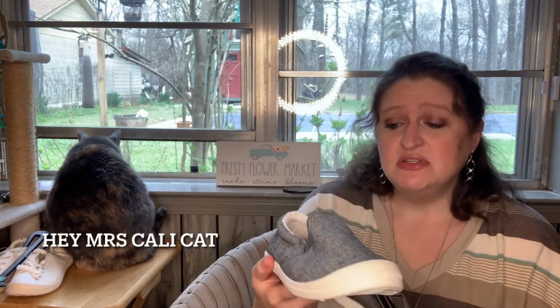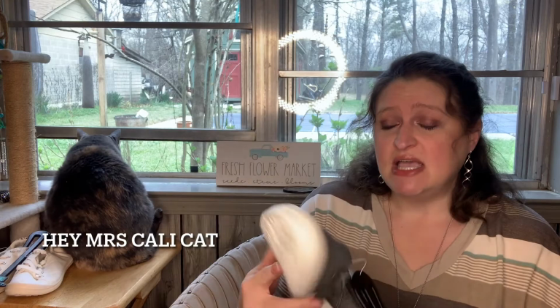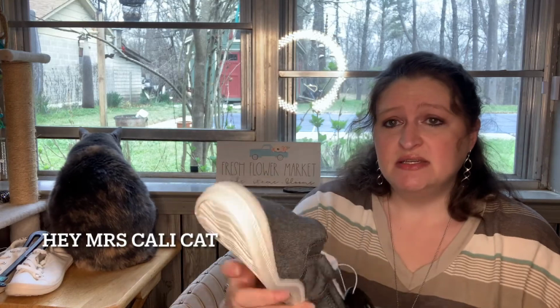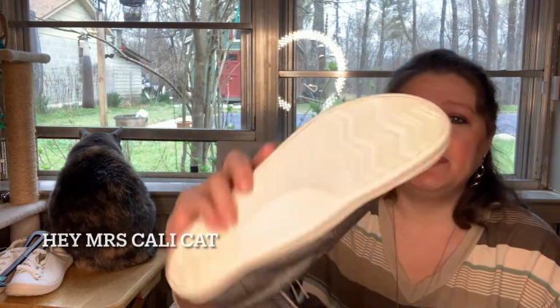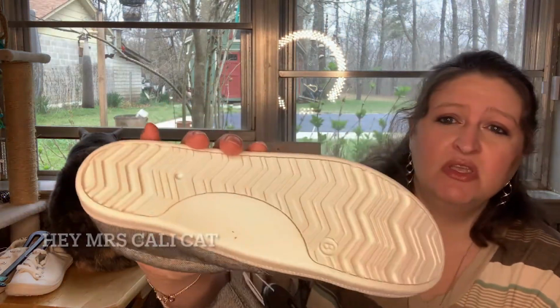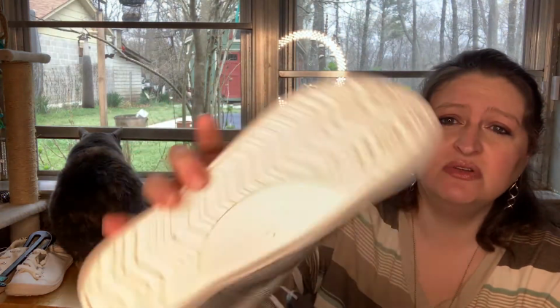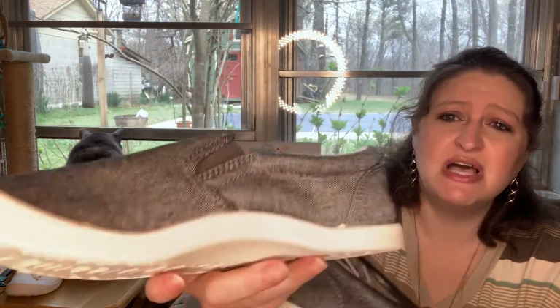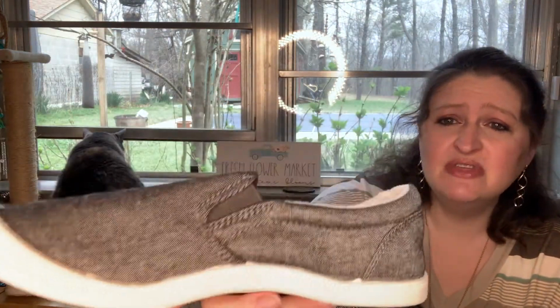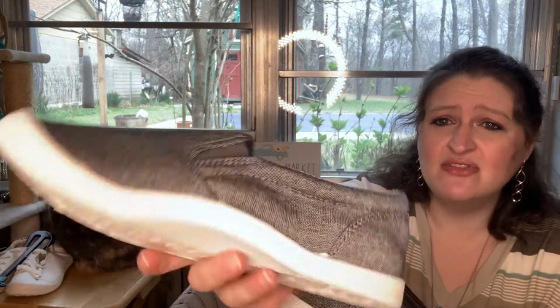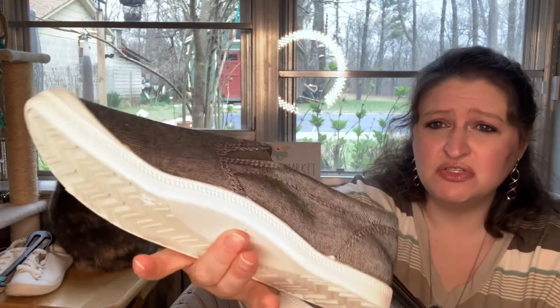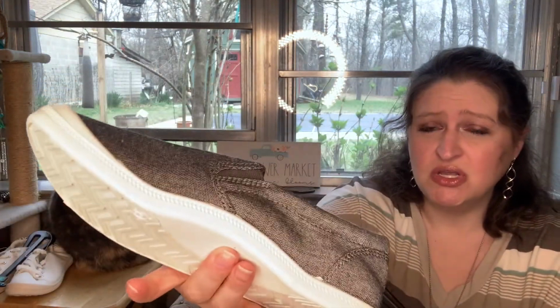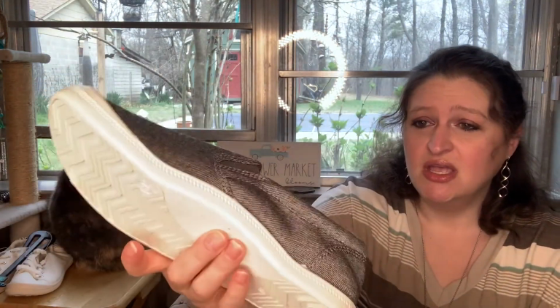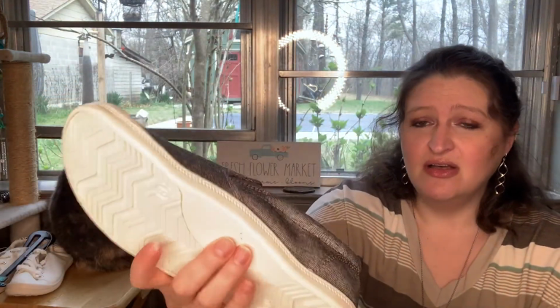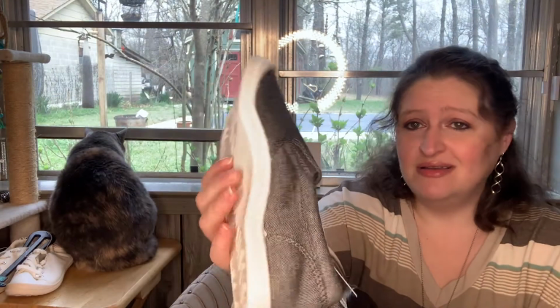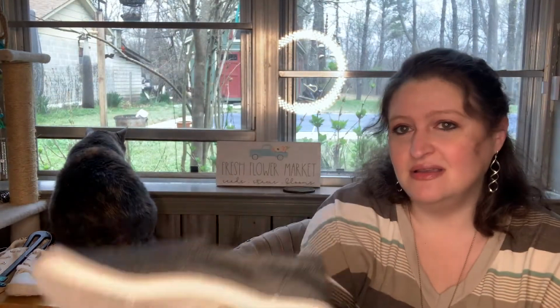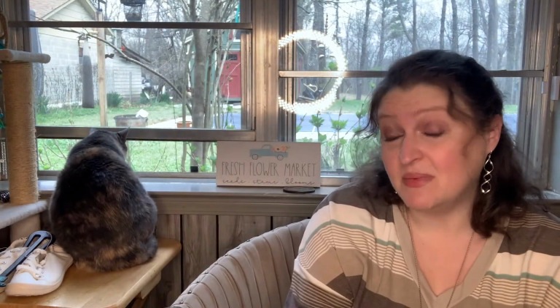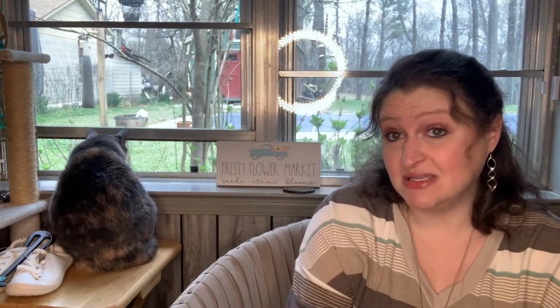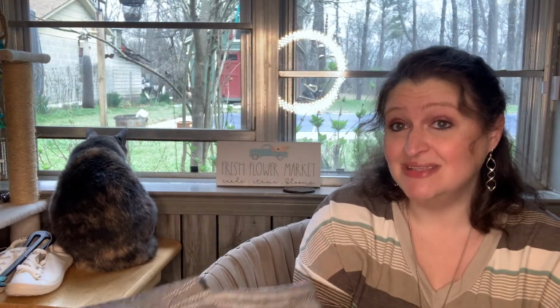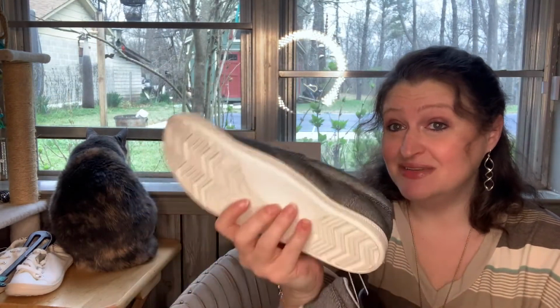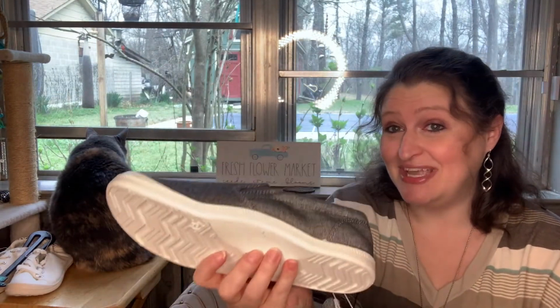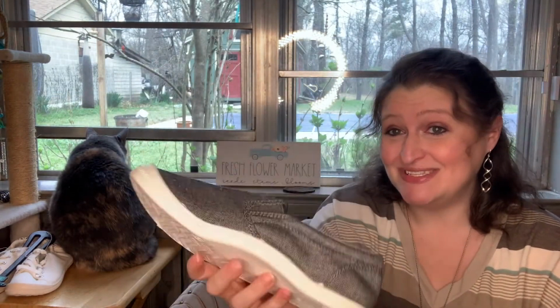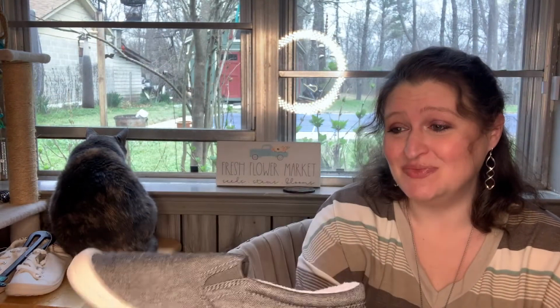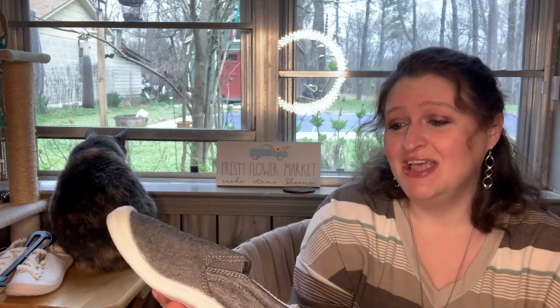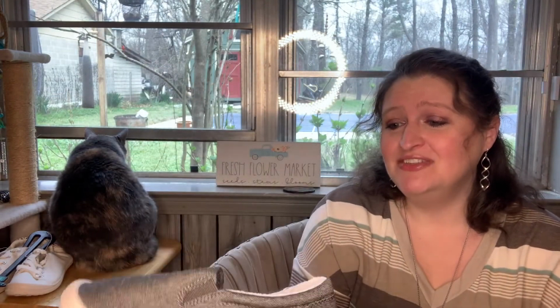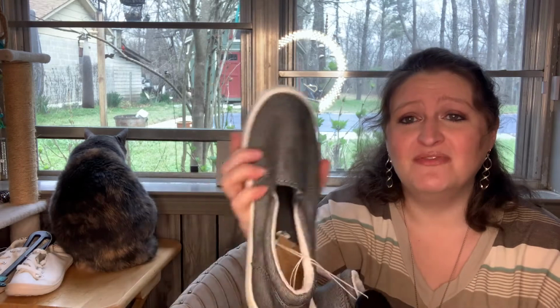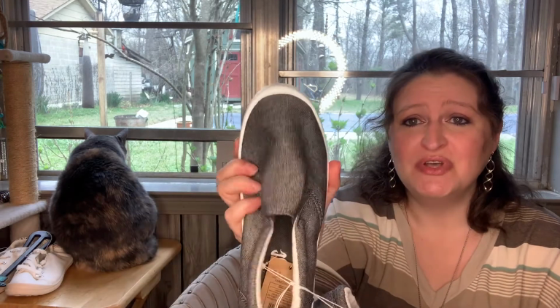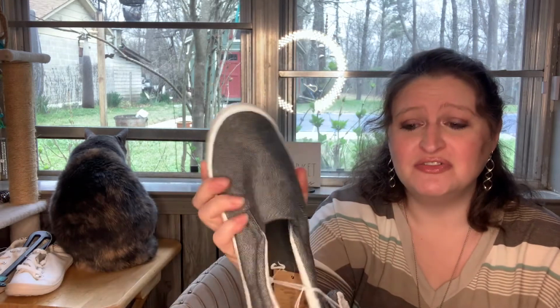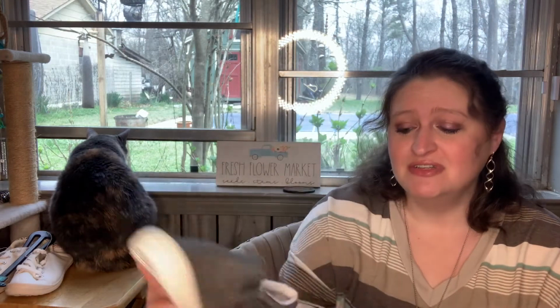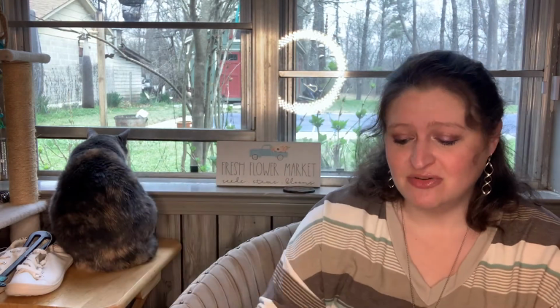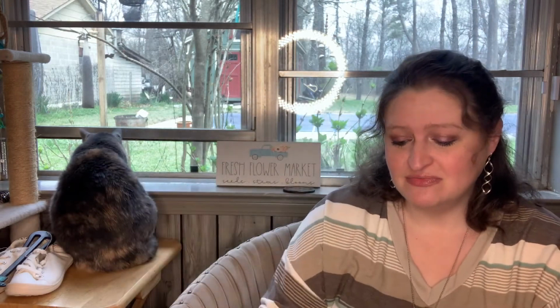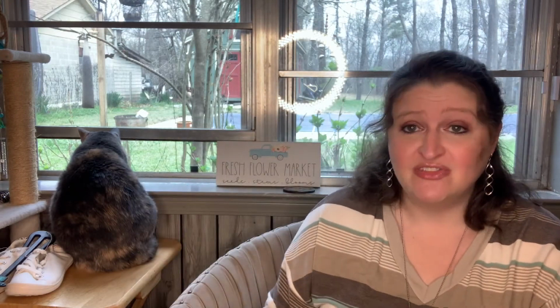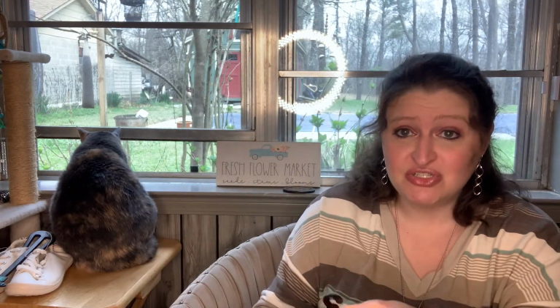These are size eights. Cute little shoes. I love that they have the arch support — y'all I'm easily impressed but yeah, this impressed me. They're just comfortable little canvas shoes.